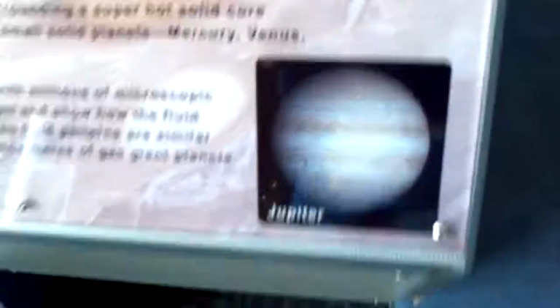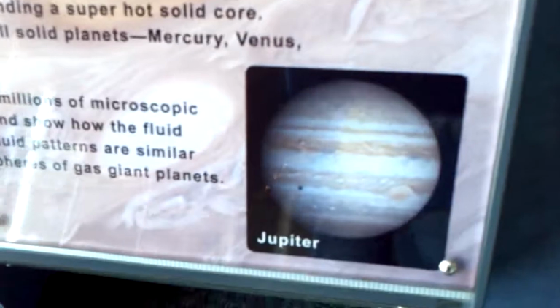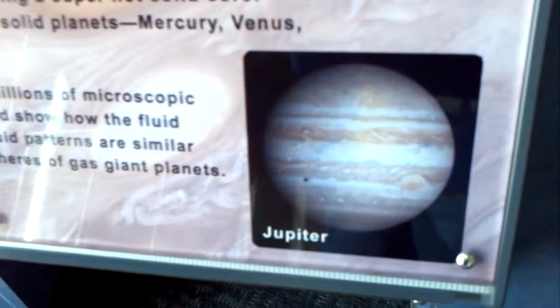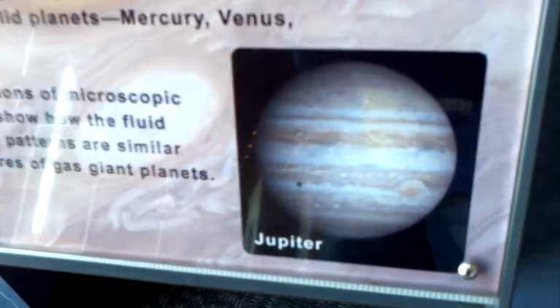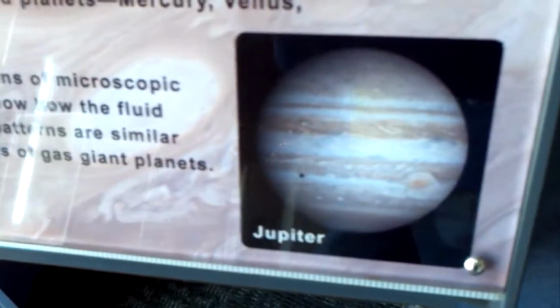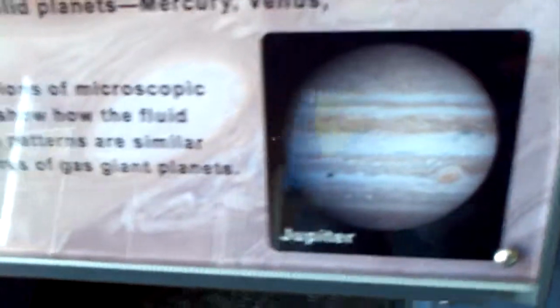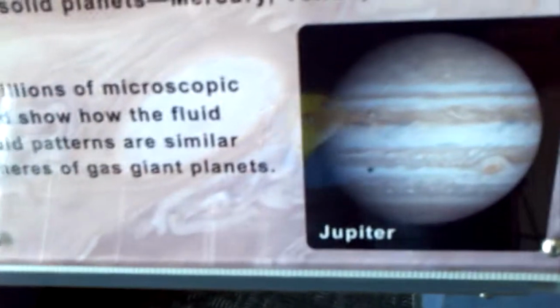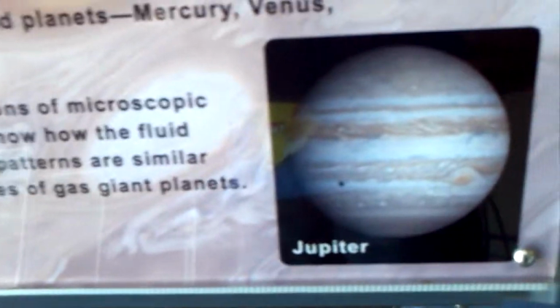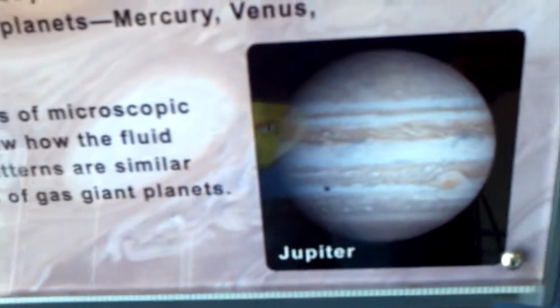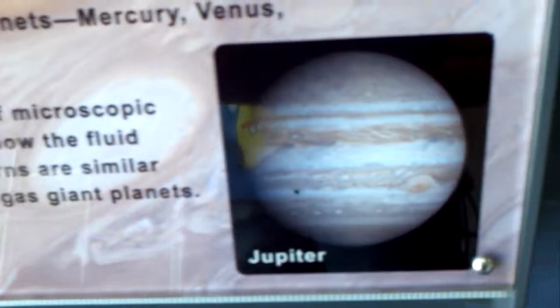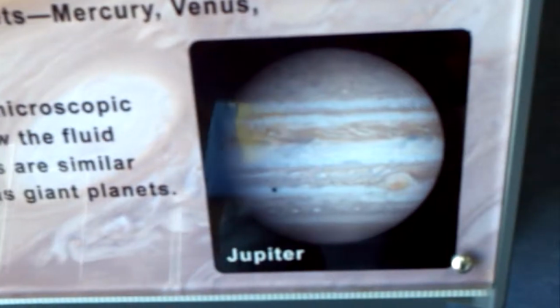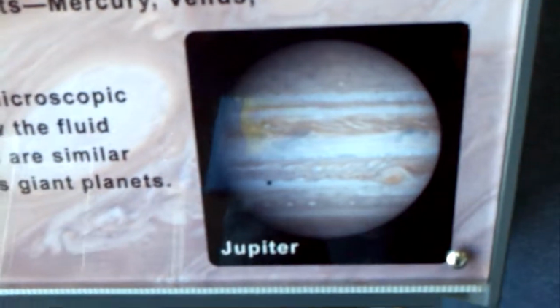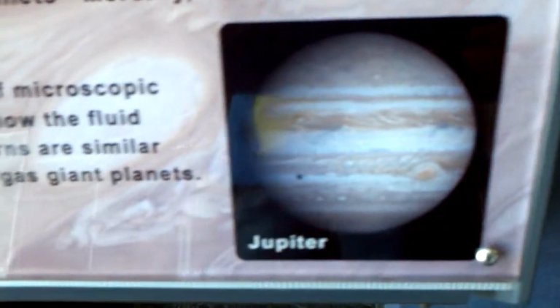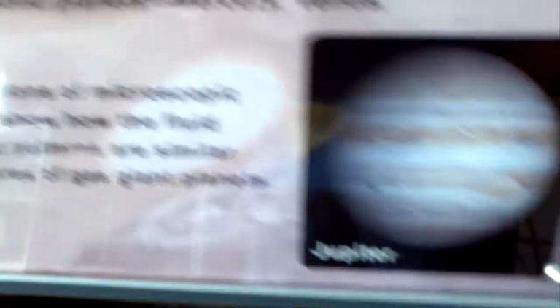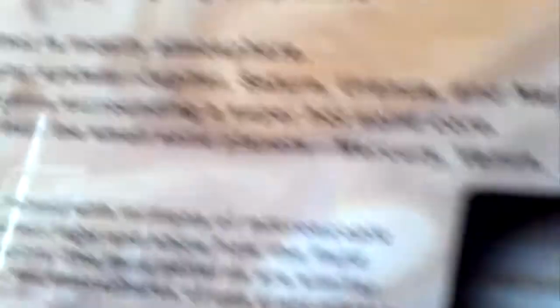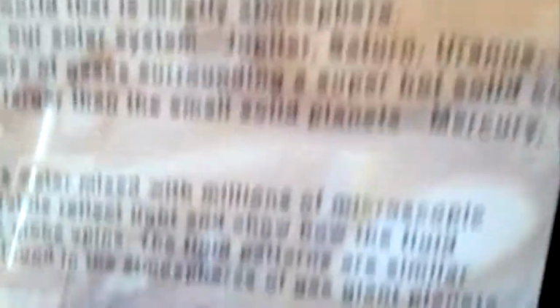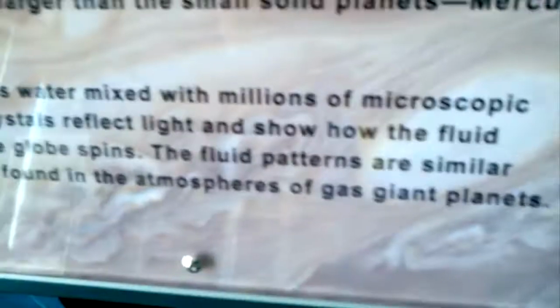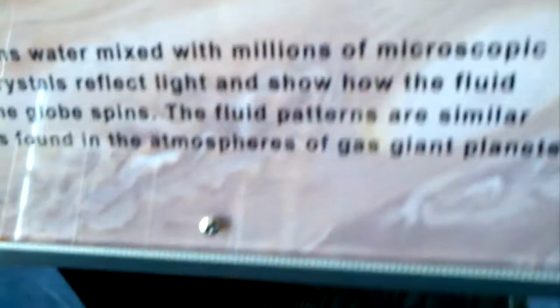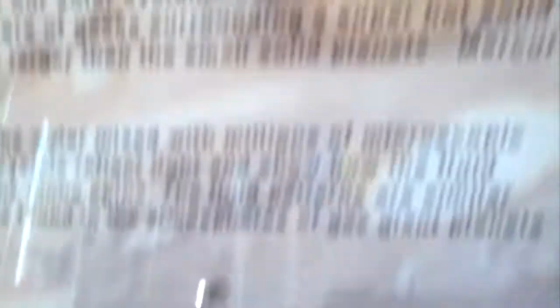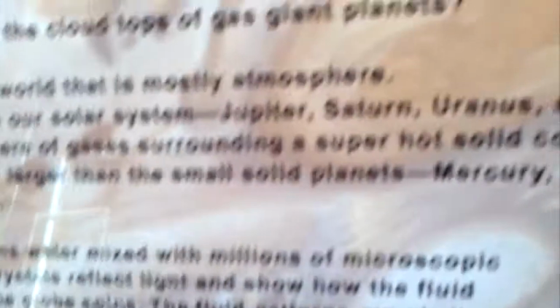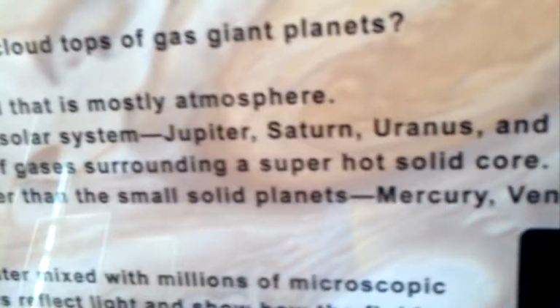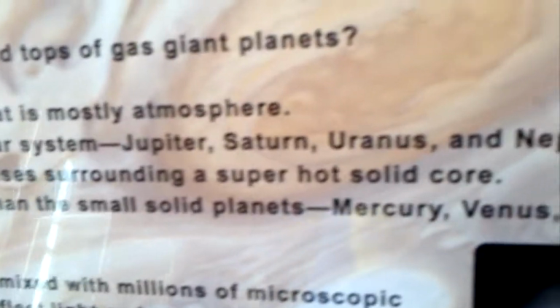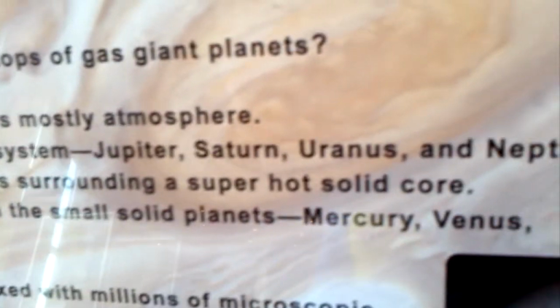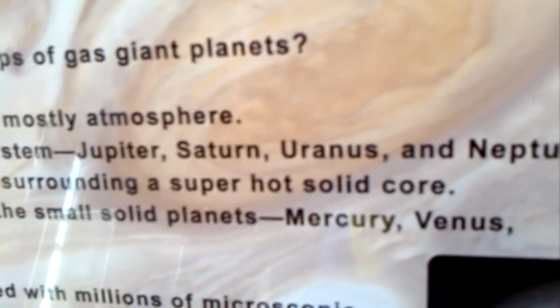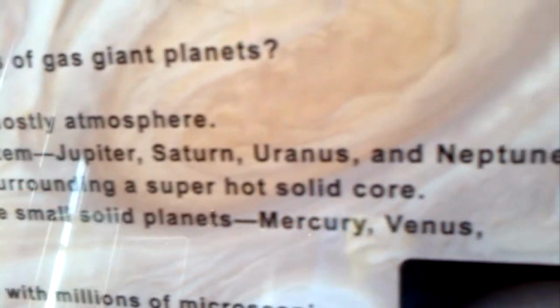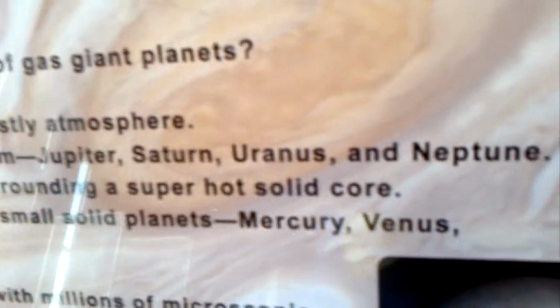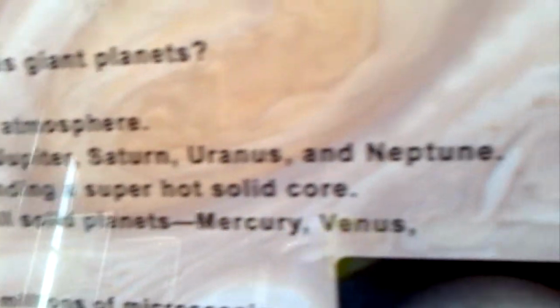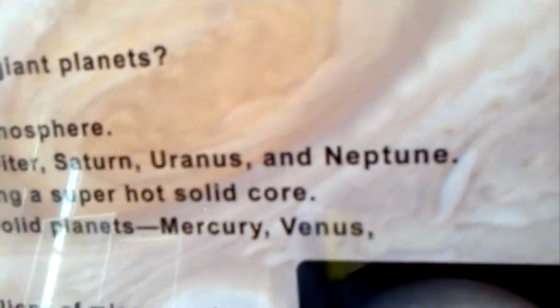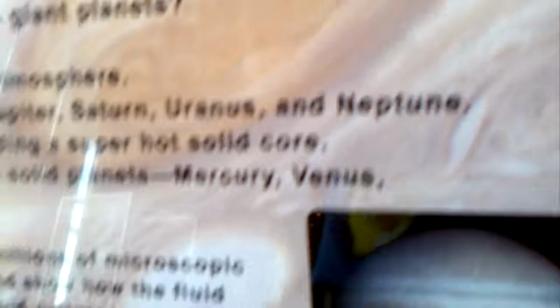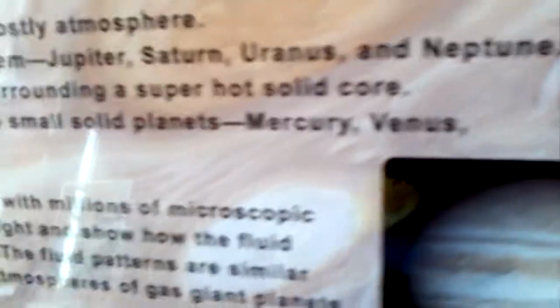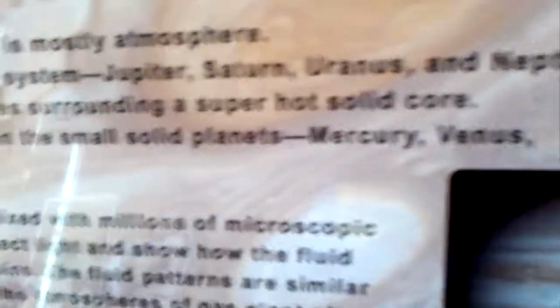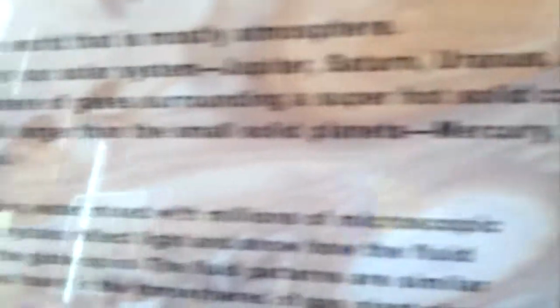And here's a picture of Jupiter. It also says that there are four gas giants: Jupiter, Saturn, Uranus, and Neptune.